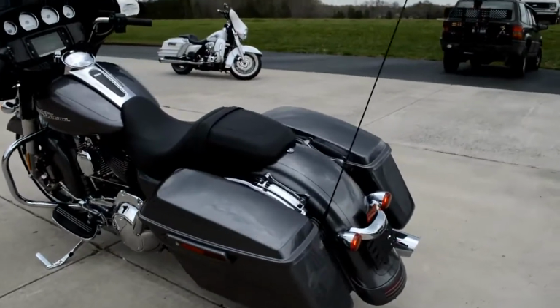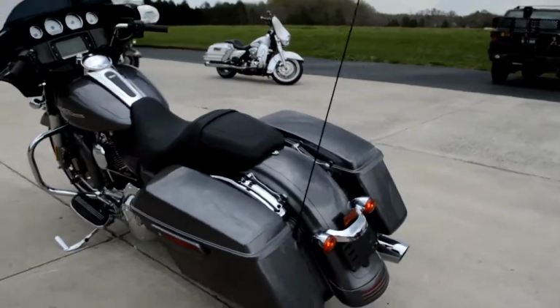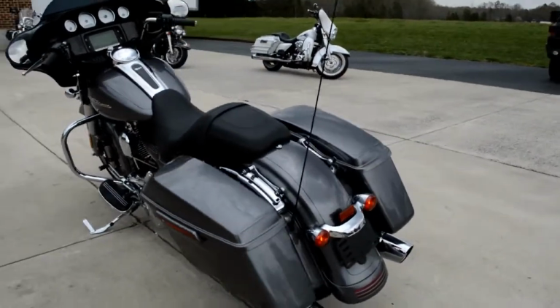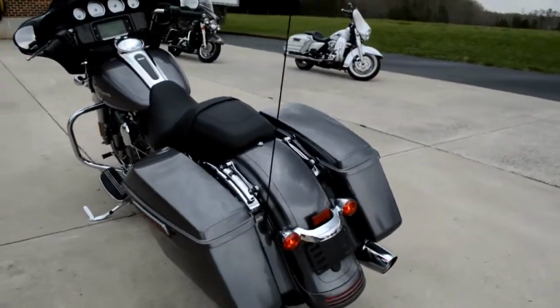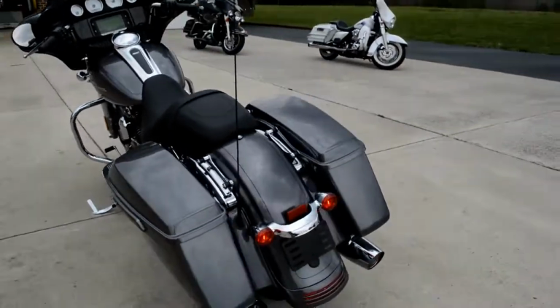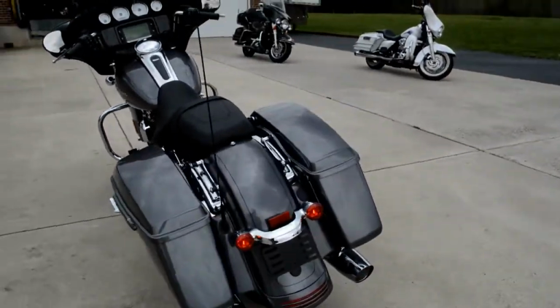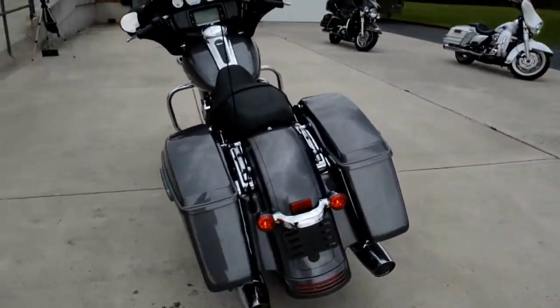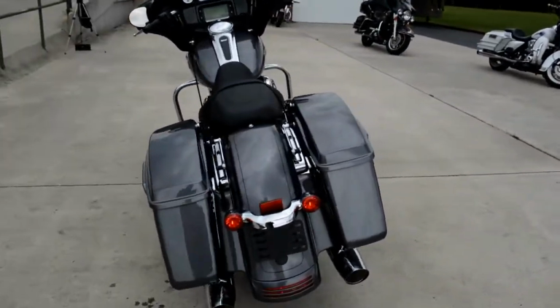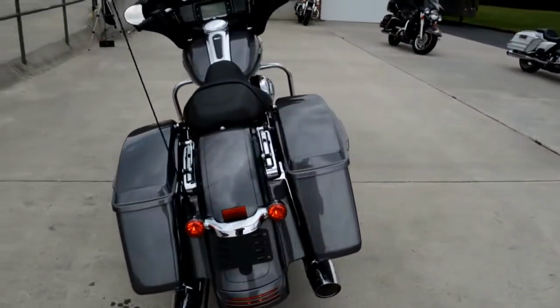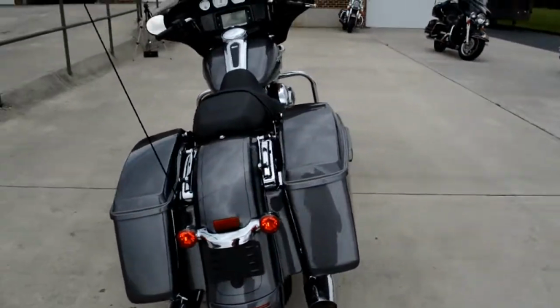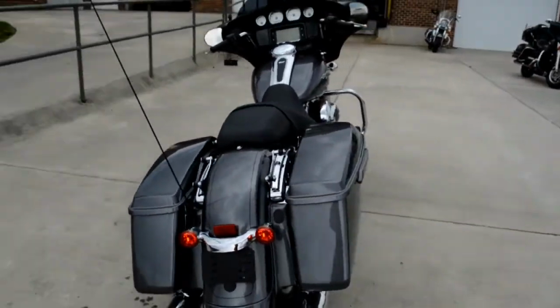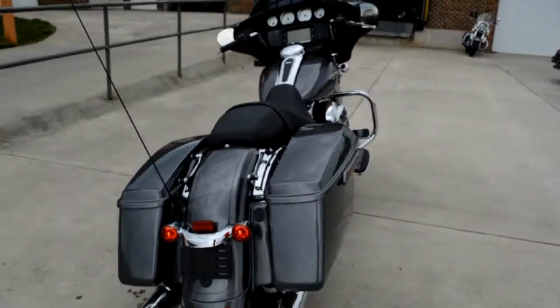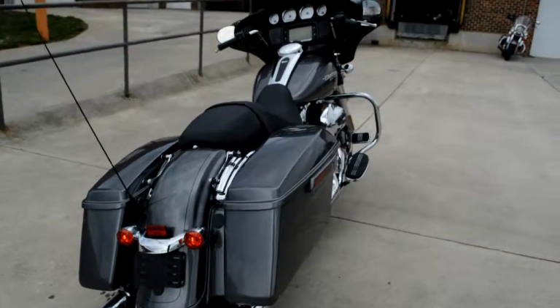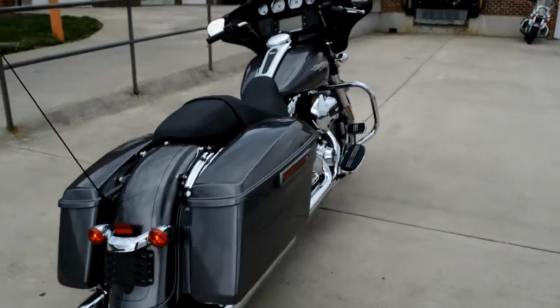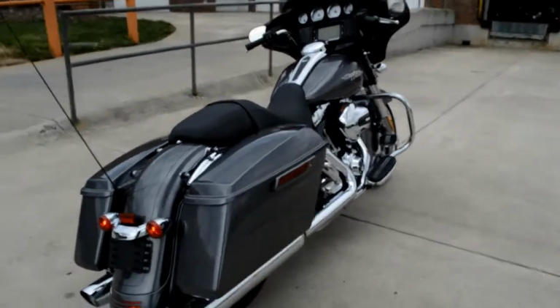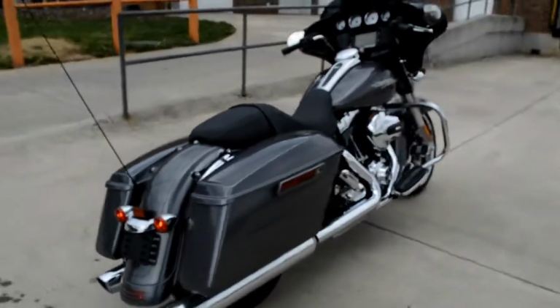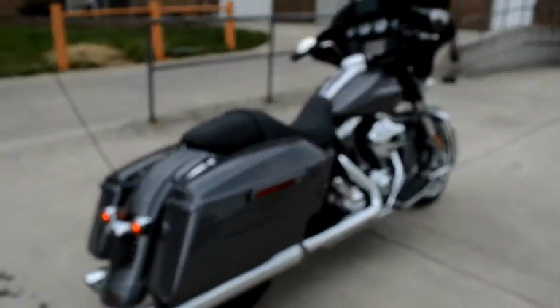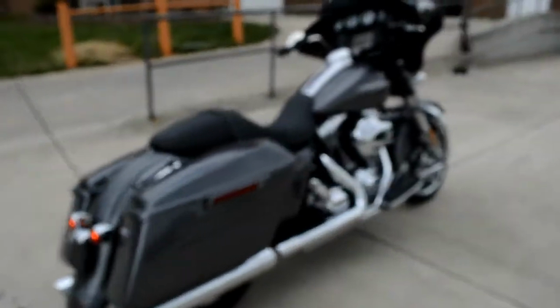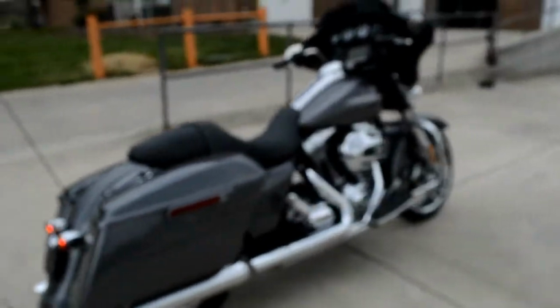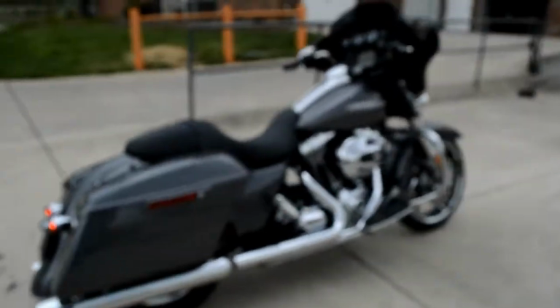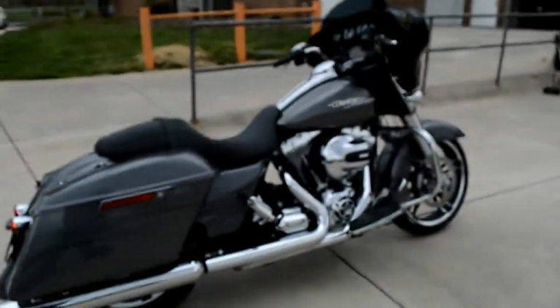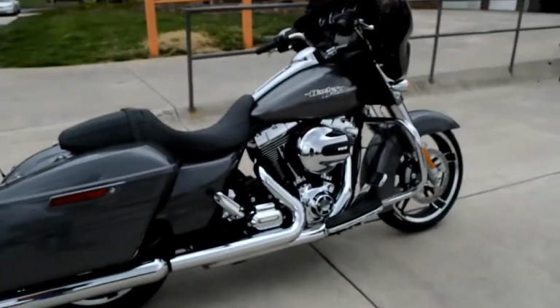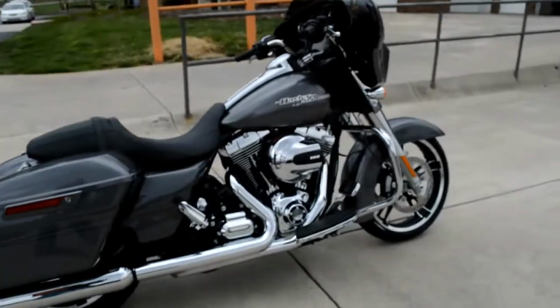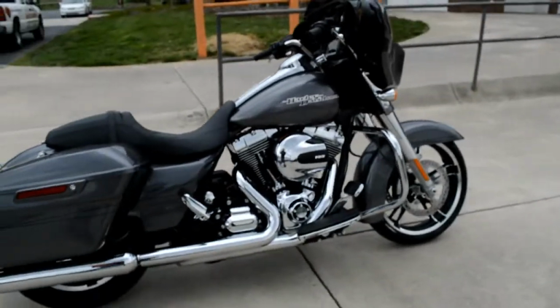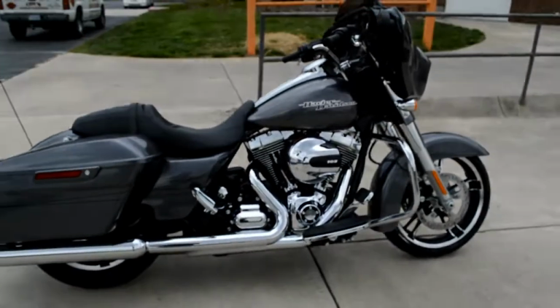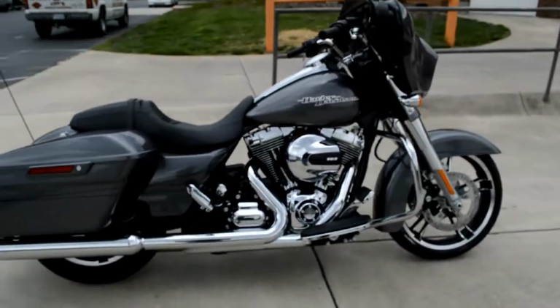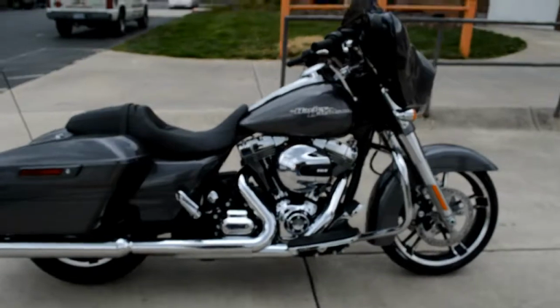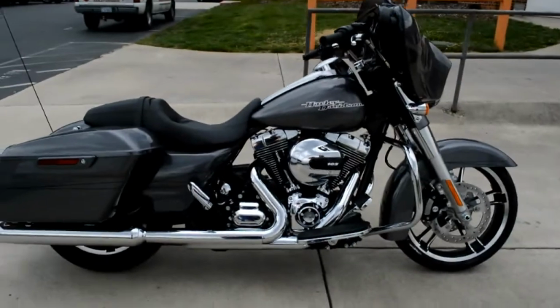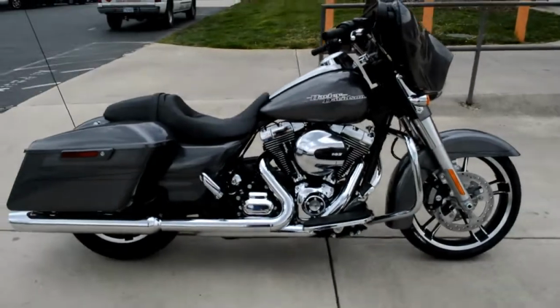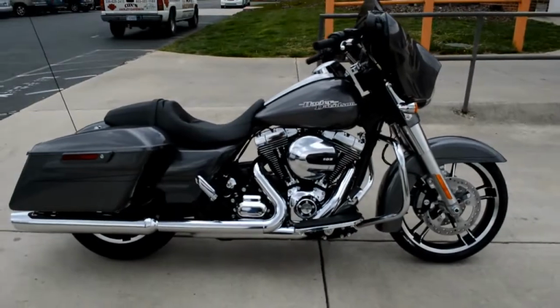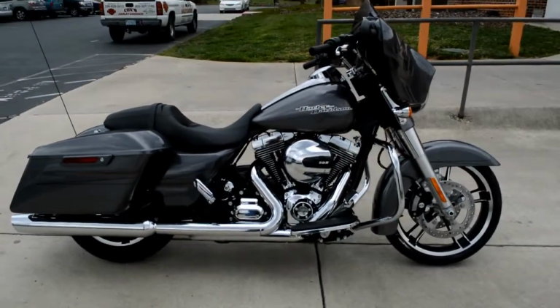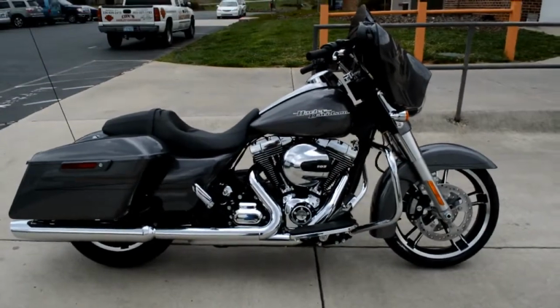Still got that nice, clean Street Glide tail end. Come on down and take one for a demo ride today, right here at Cox's Harley-Davidson, where every day is demo day.